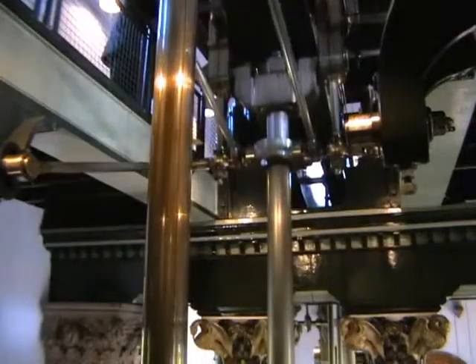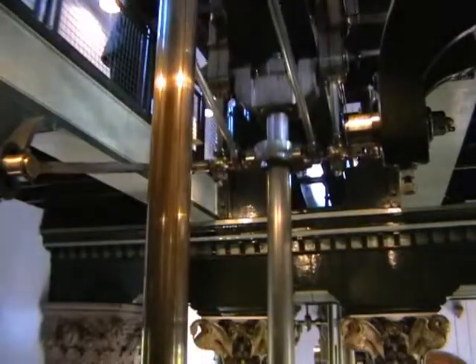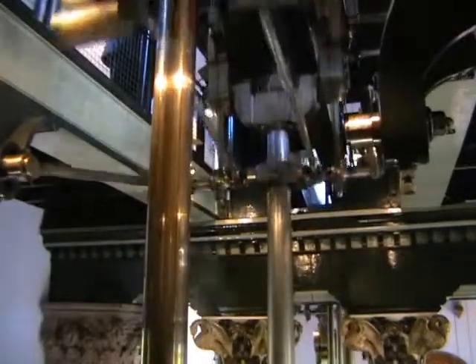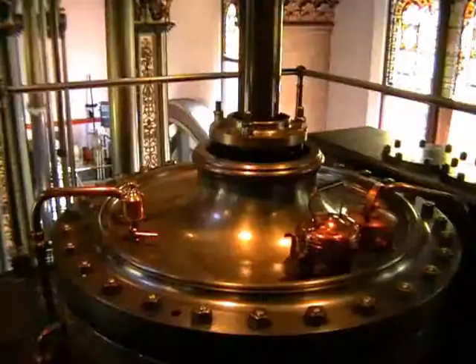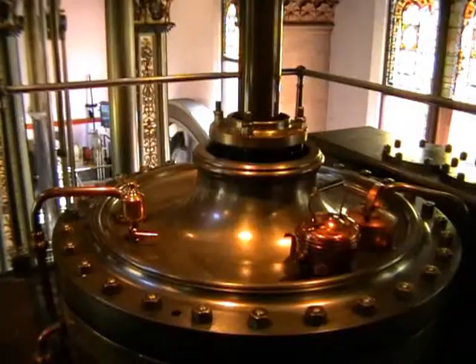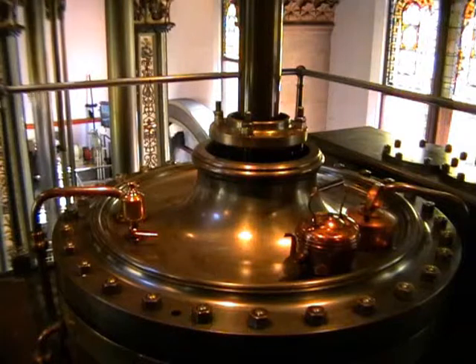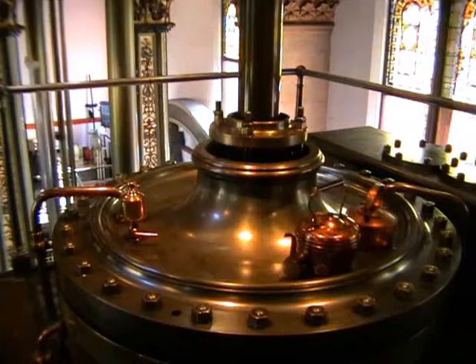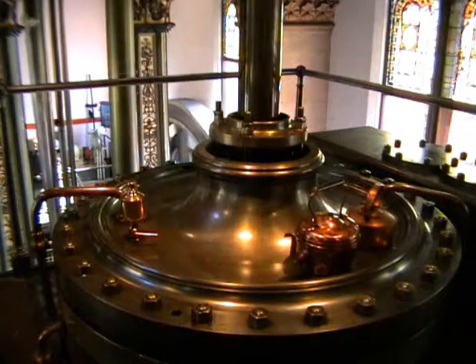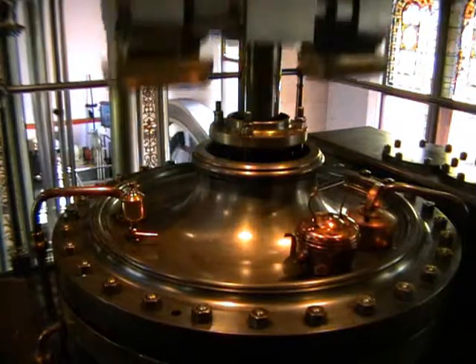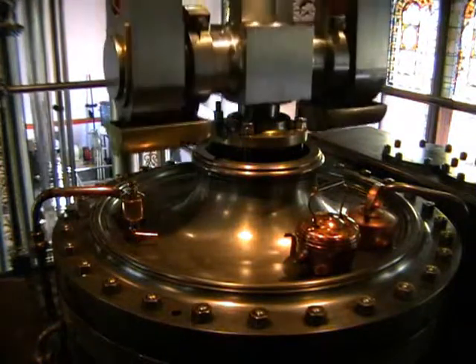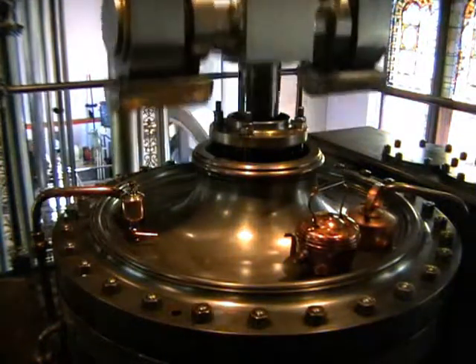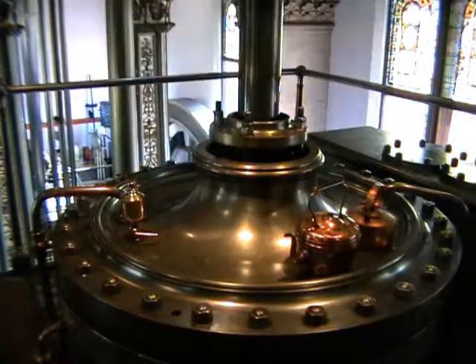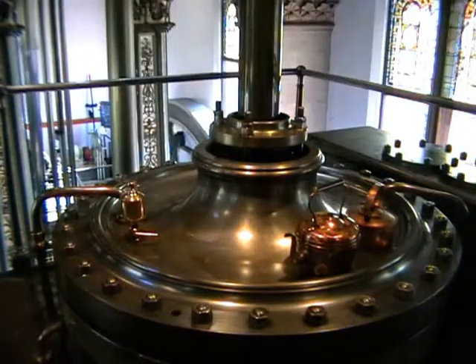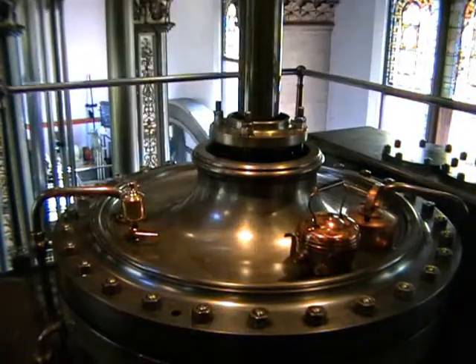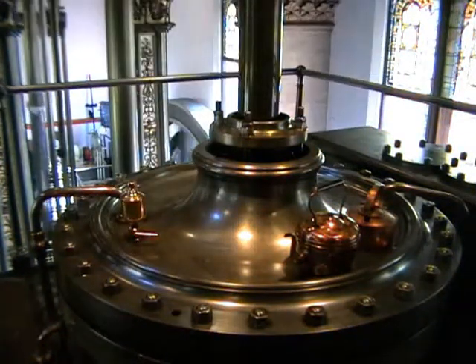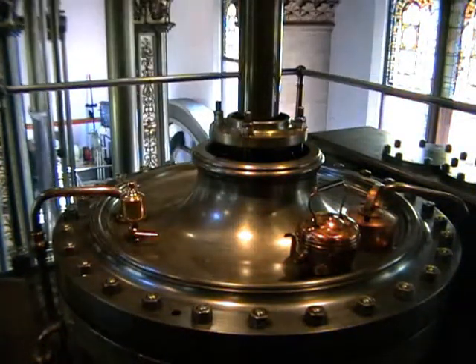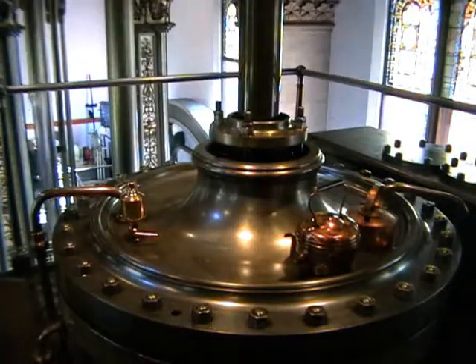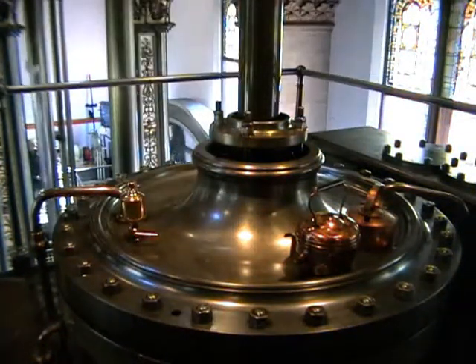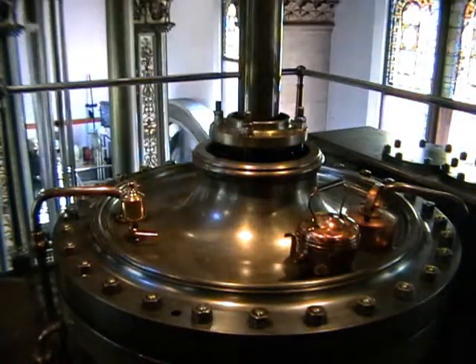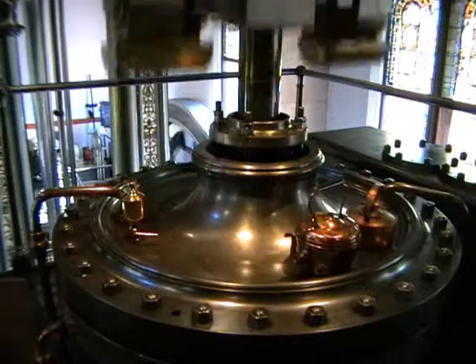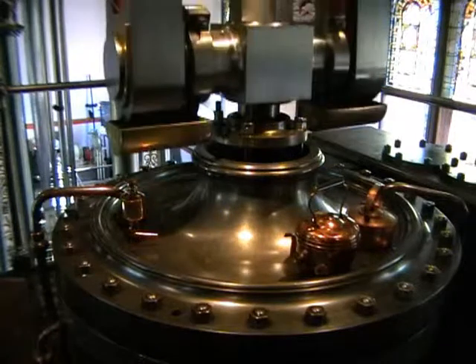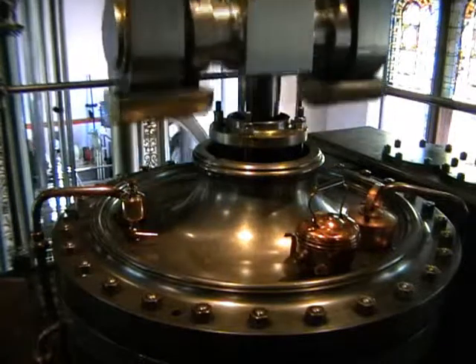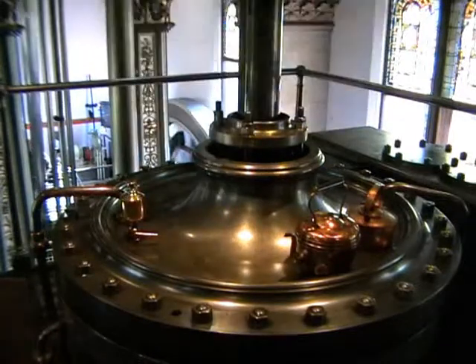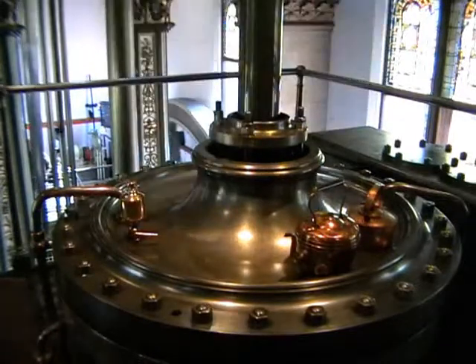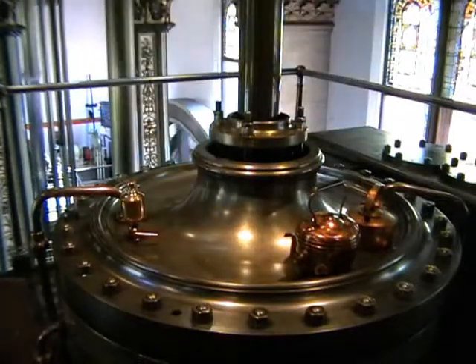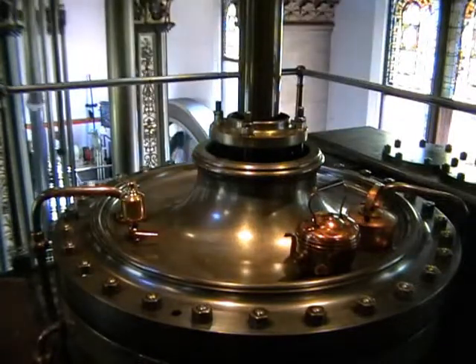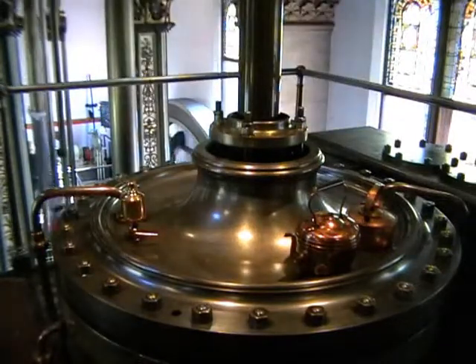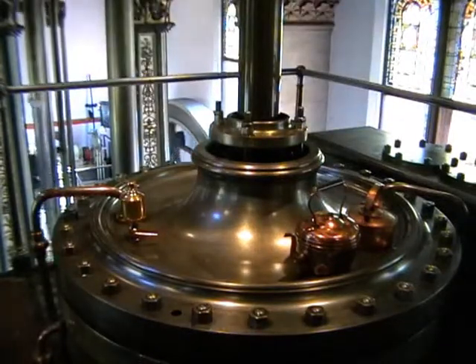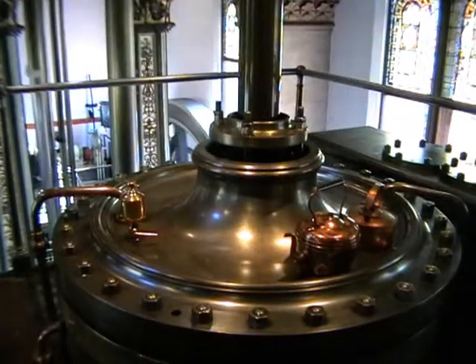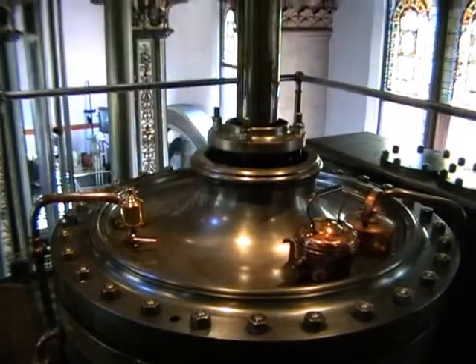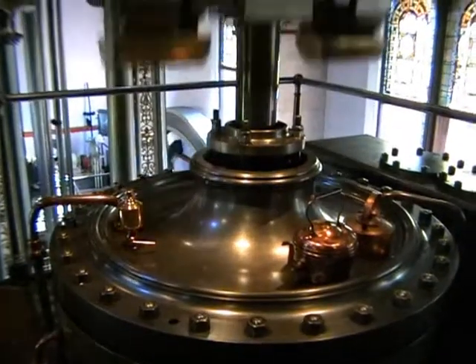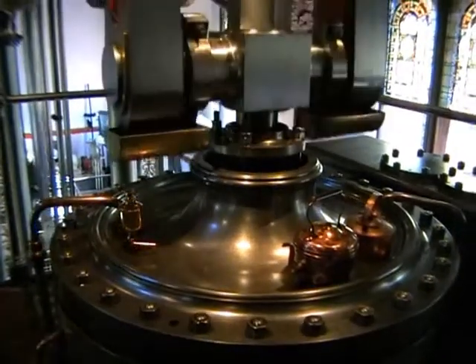Thankfully, these fine pieces of preserved Victorian engineering can be seen in all their glory, in steam, on some weekends throughout the season, and are well worth a visit.